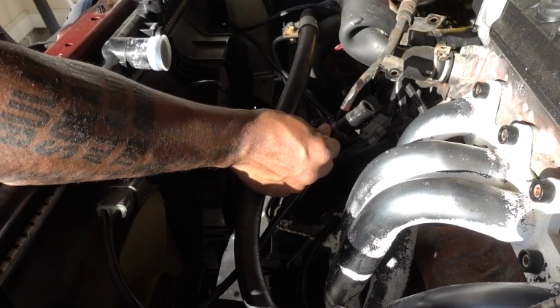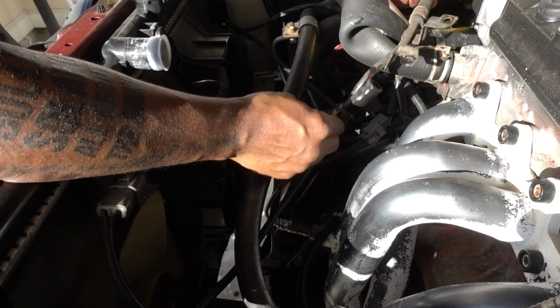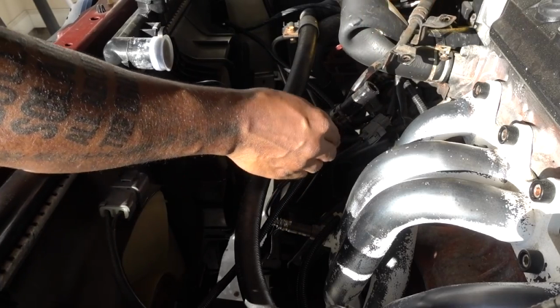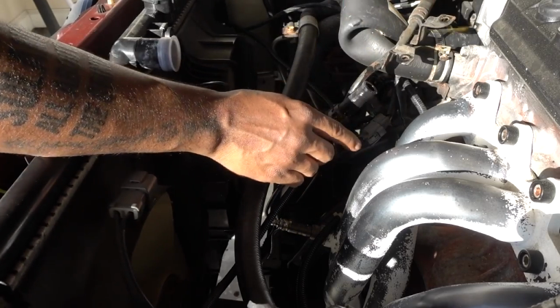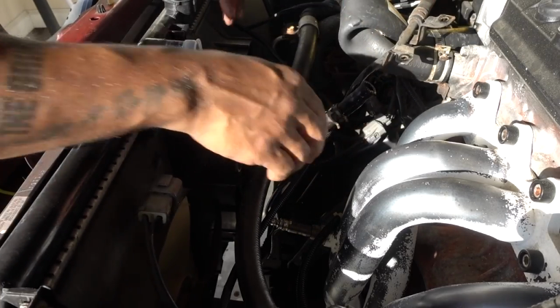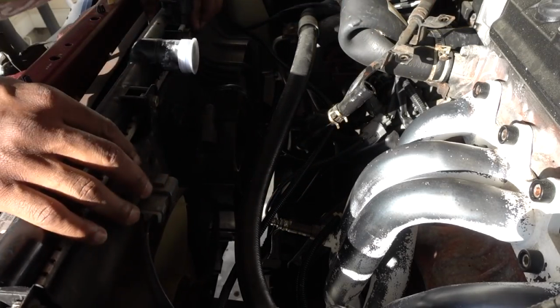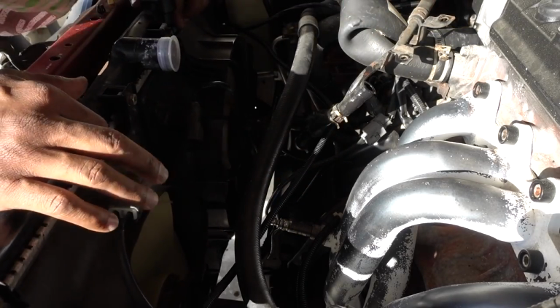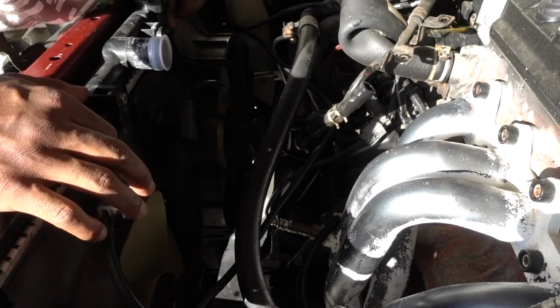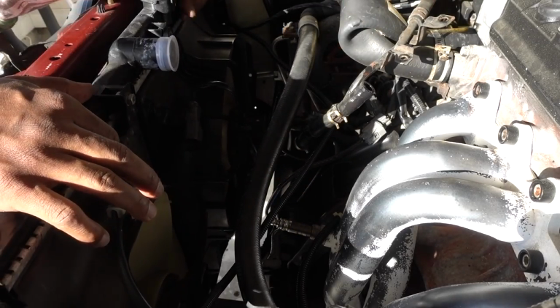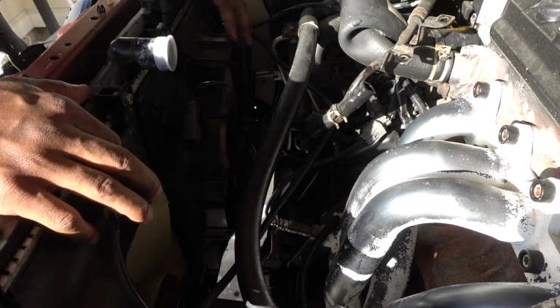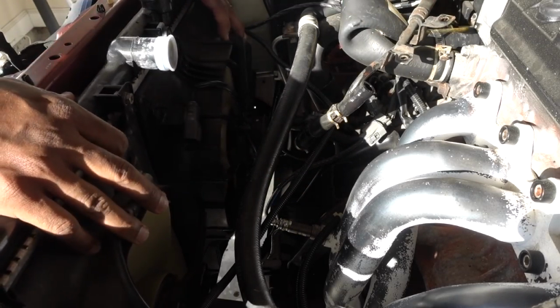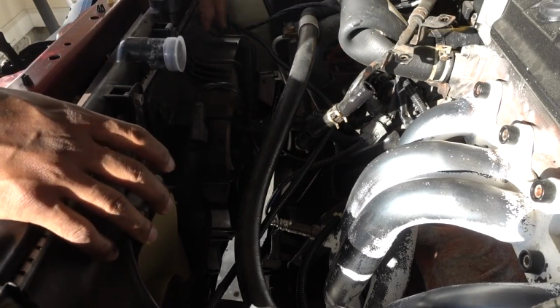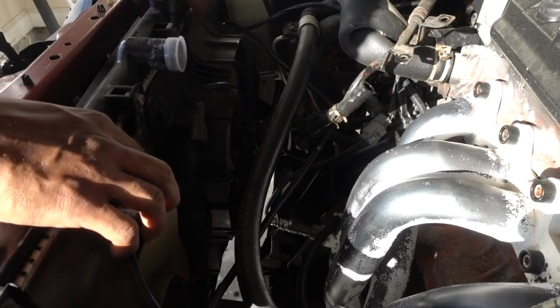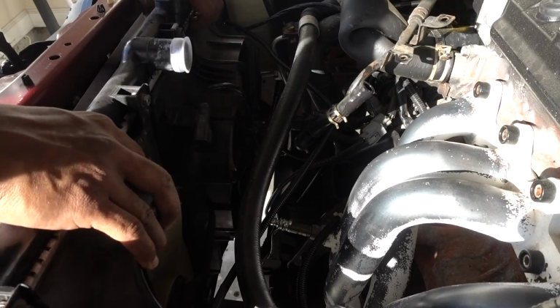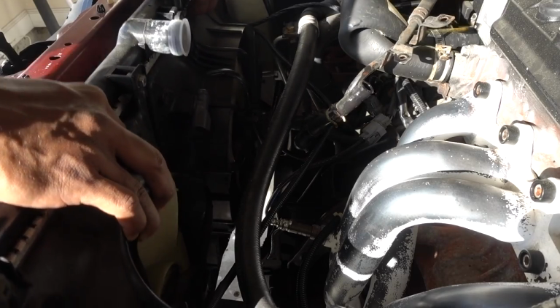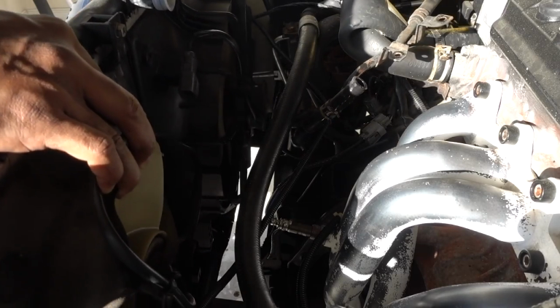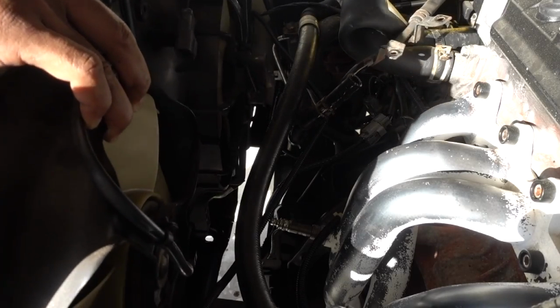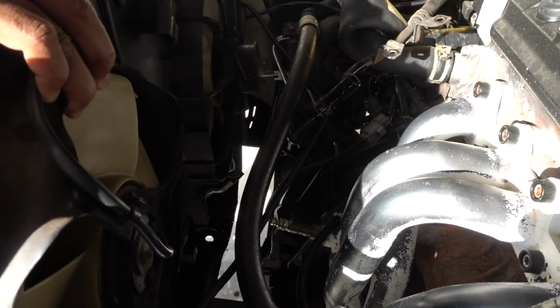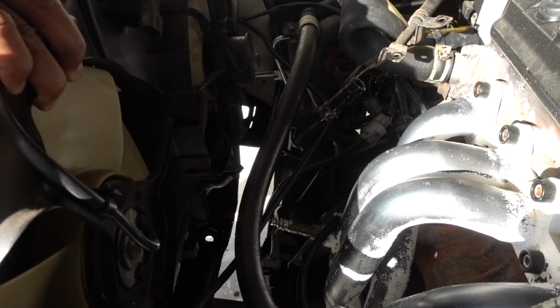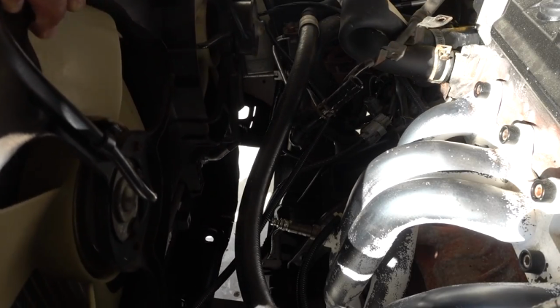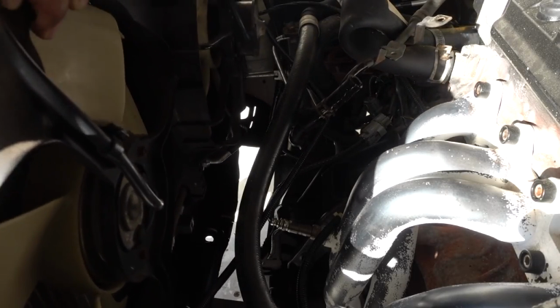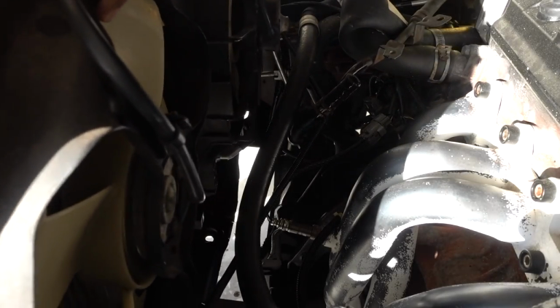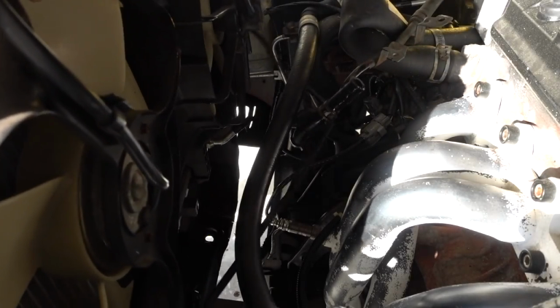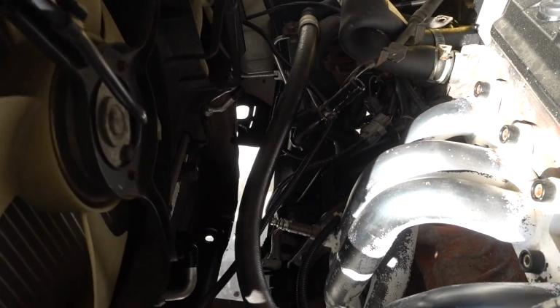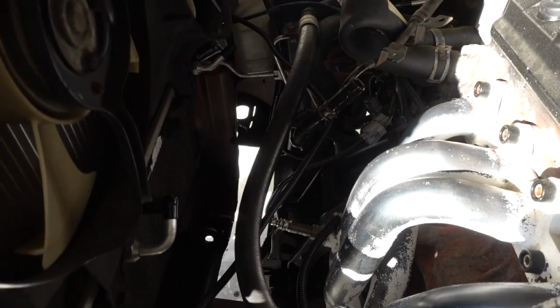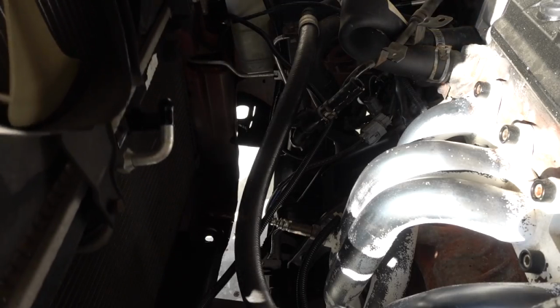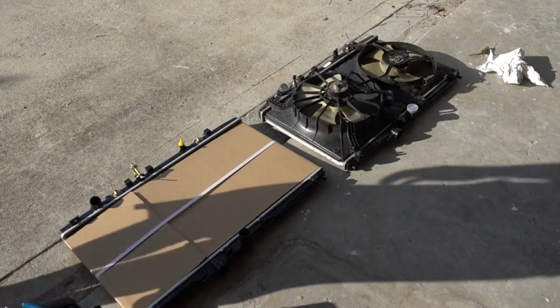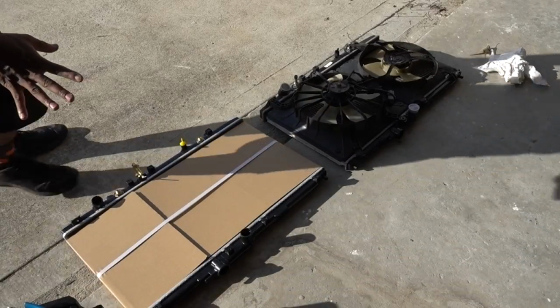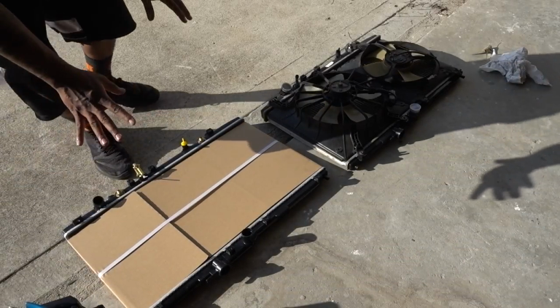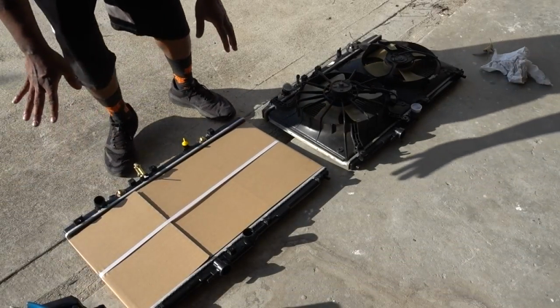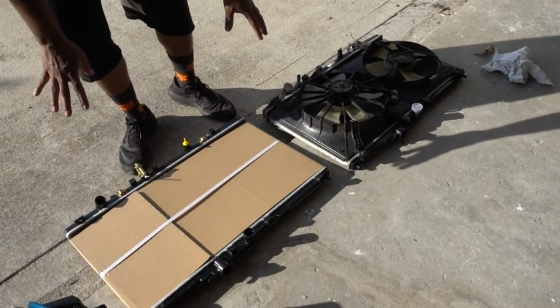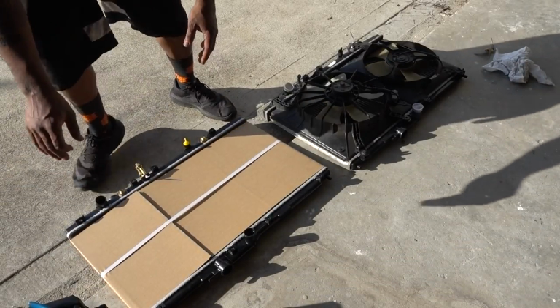Those are my two hoses out — the radiator is free. I can just pull out the whole assembly. You're going to need very few things to do this swap.